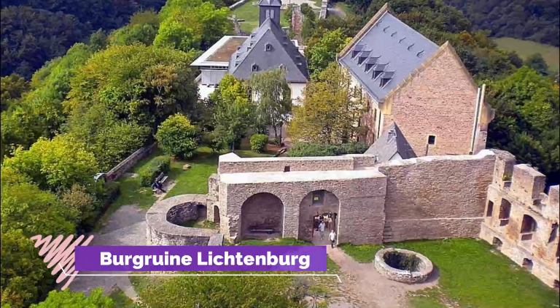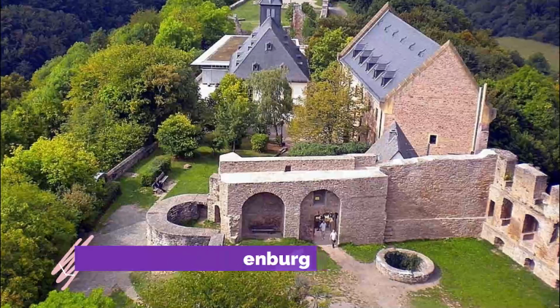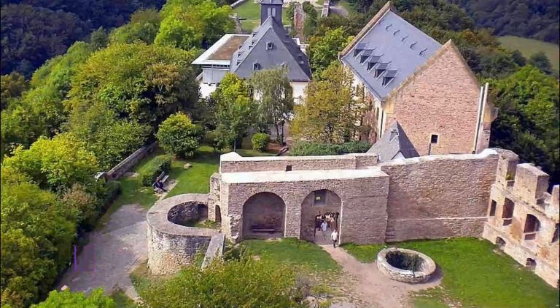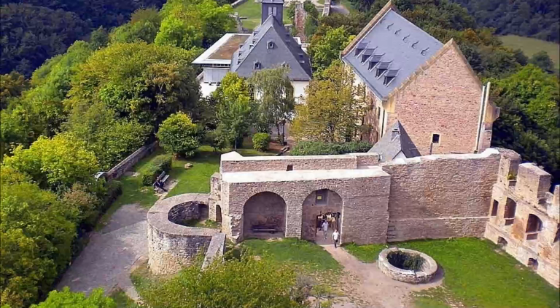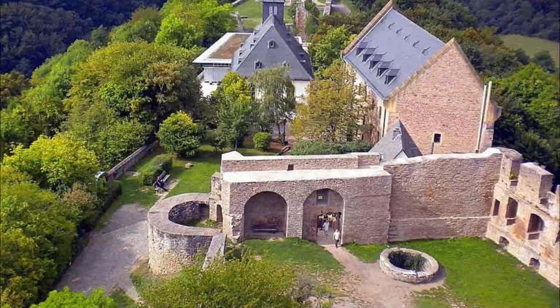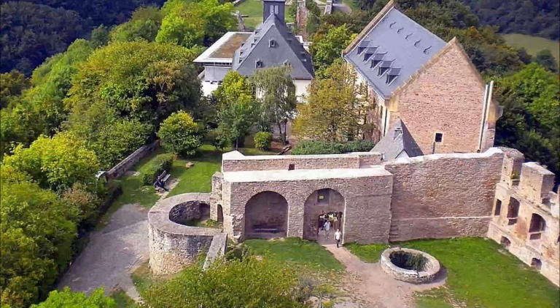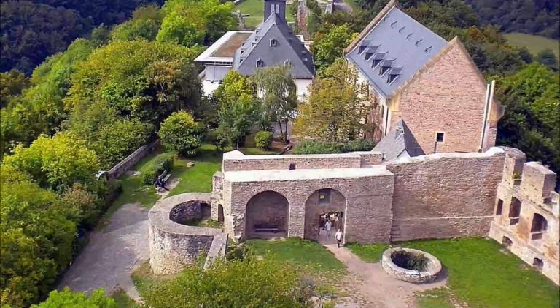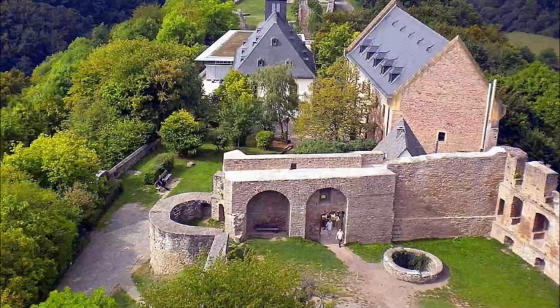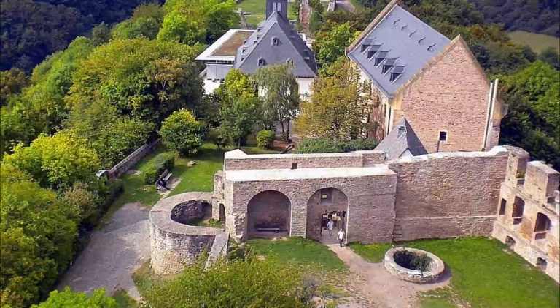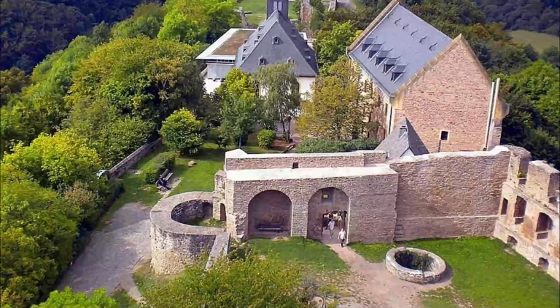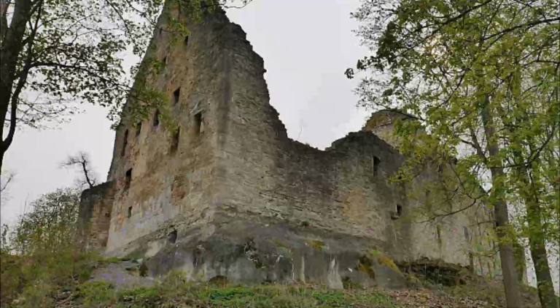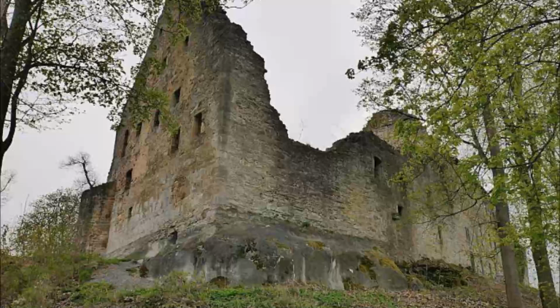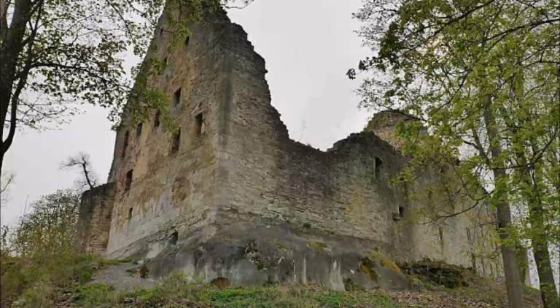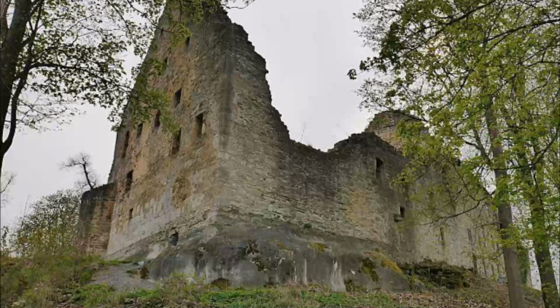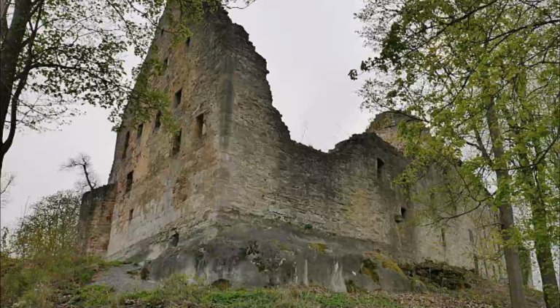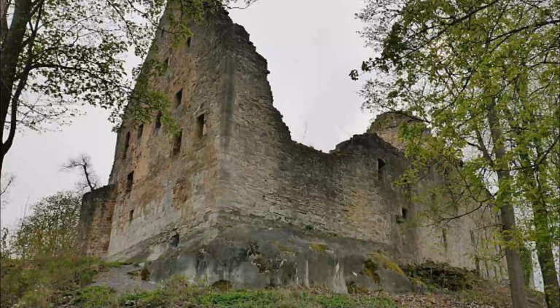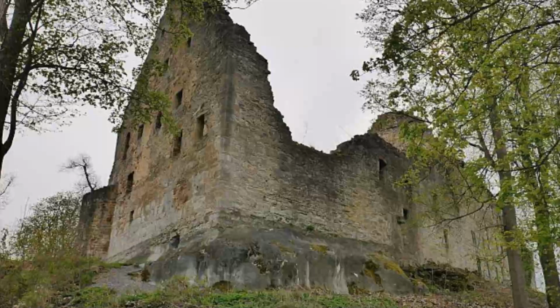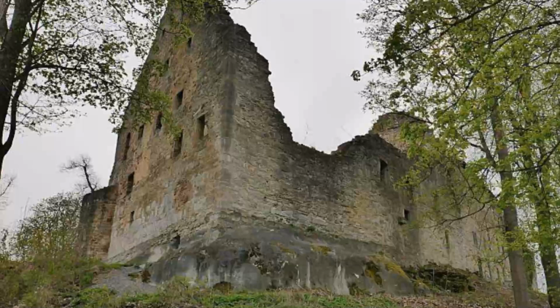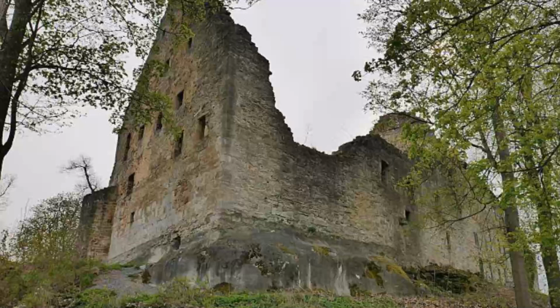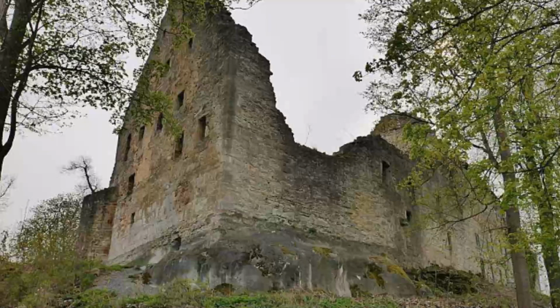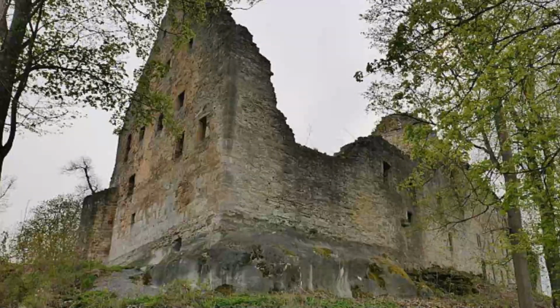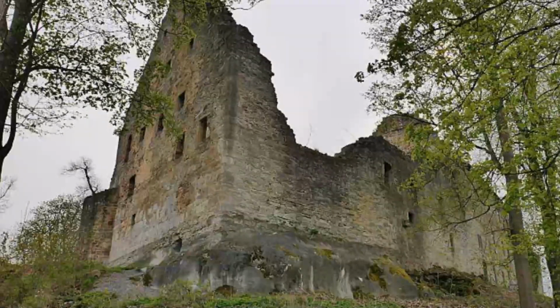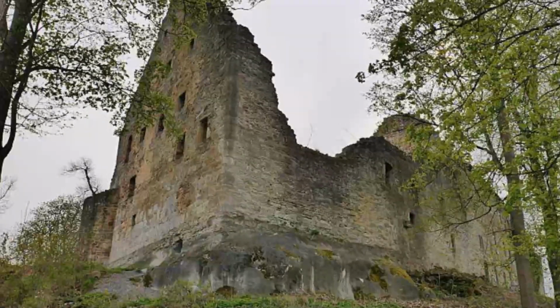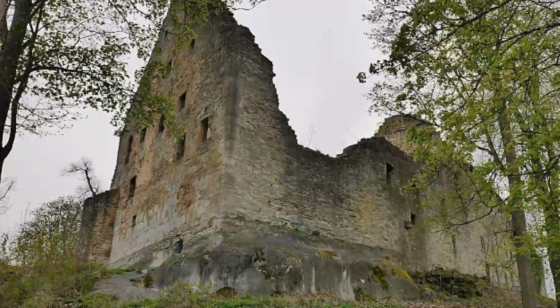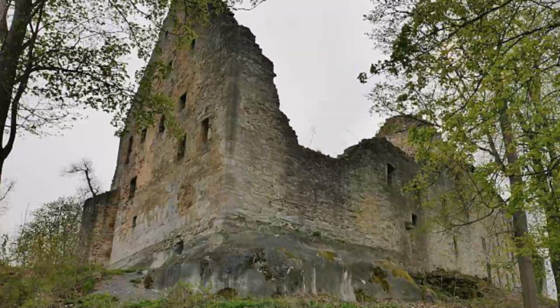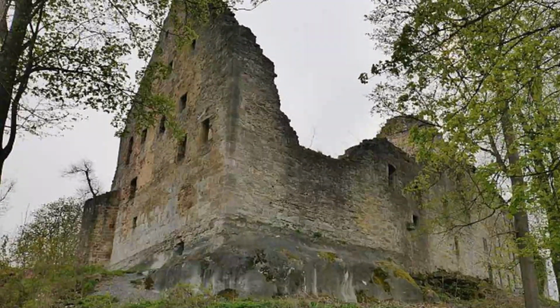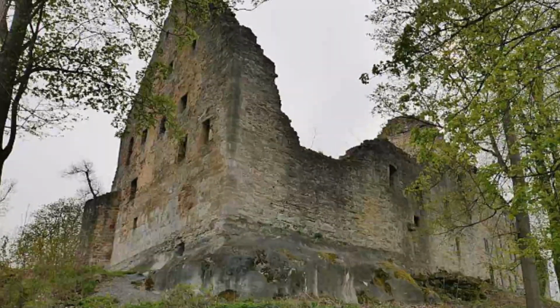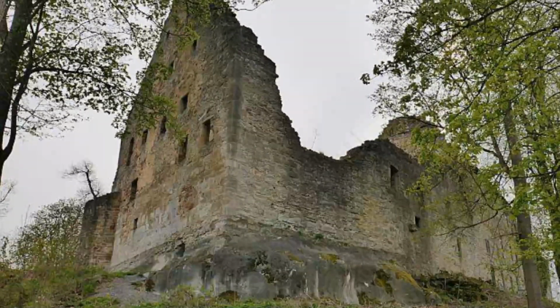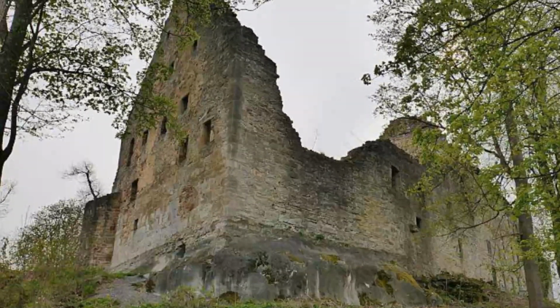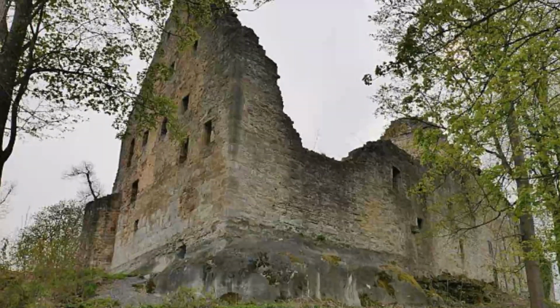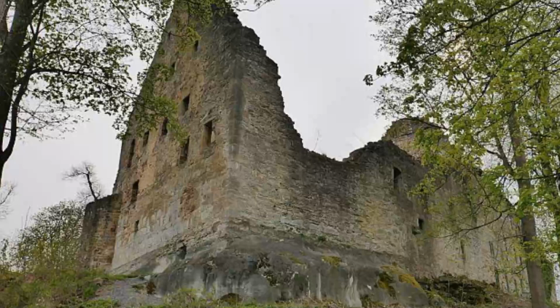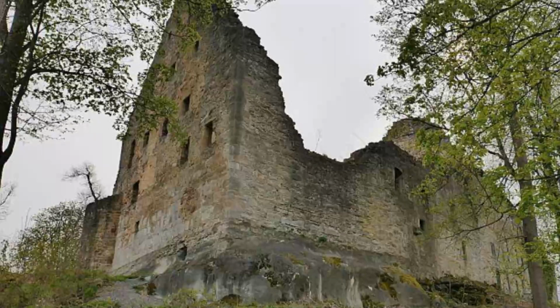Number four: Burg Lichtenberg. At Hamburg's highest point, about 200 meters from the Bismarck Tower, are the vestiges of a 12th-century castle constructed by one of the most powerful rulers of the day, Henry the Lion. The fortress allowed Henry to secure his power base against his neighbors in imperial Goslar.